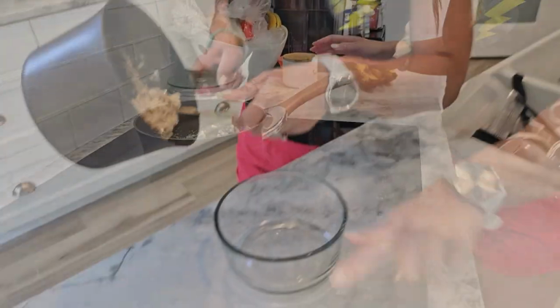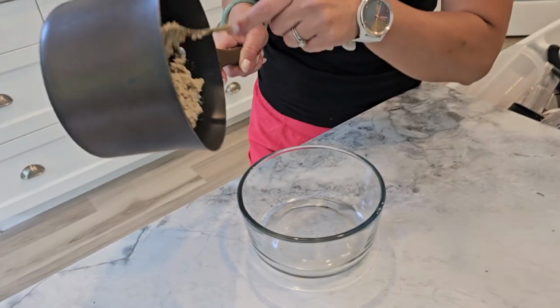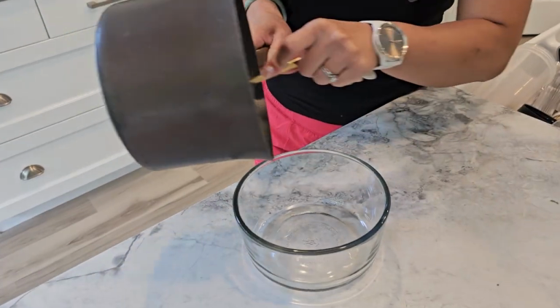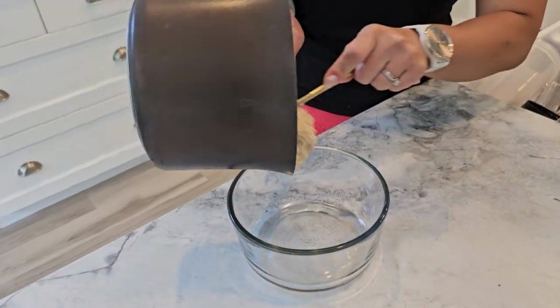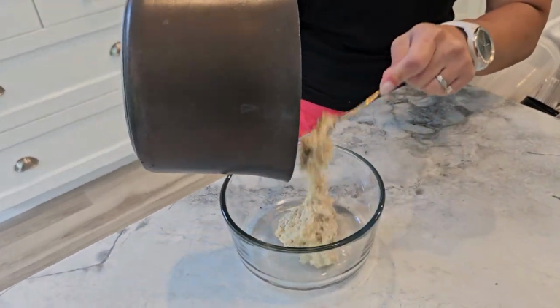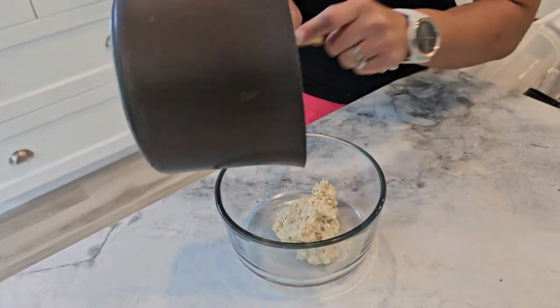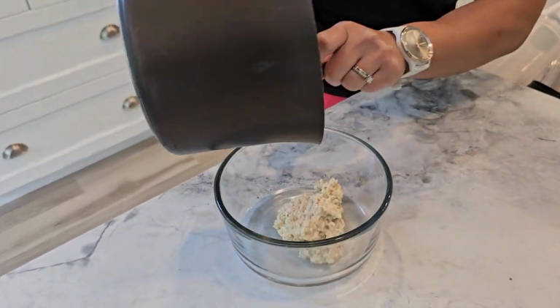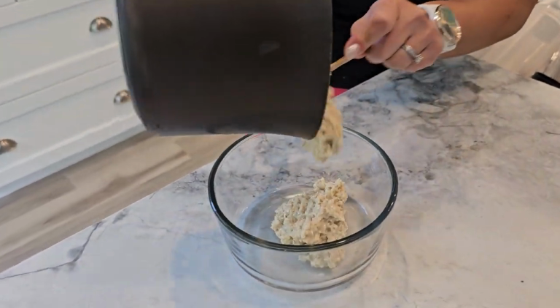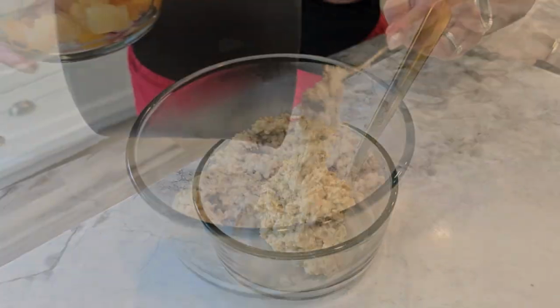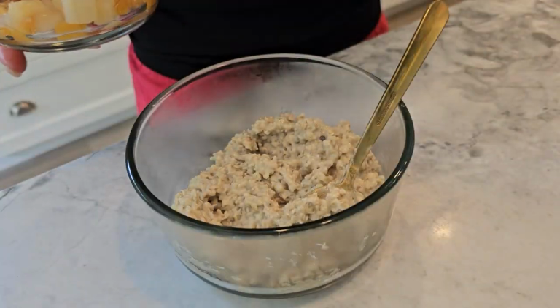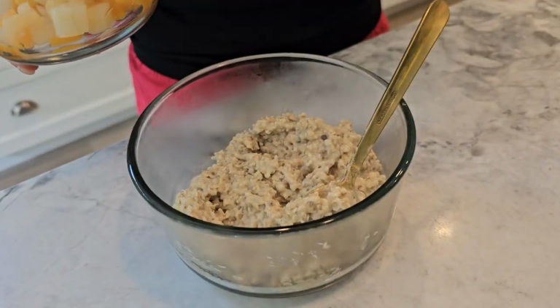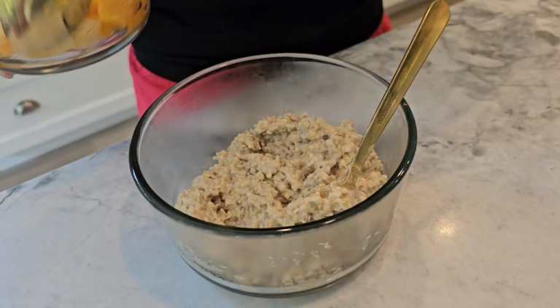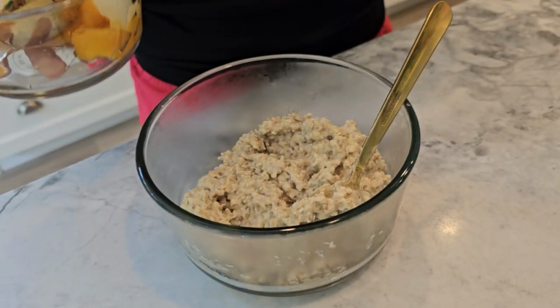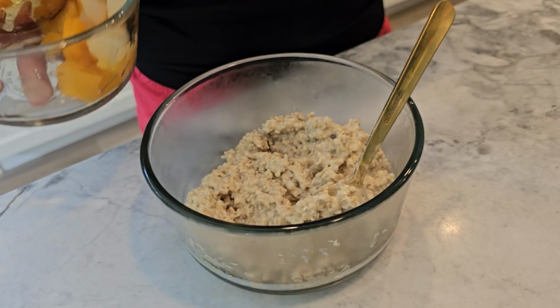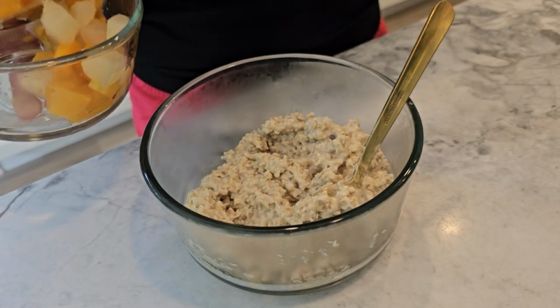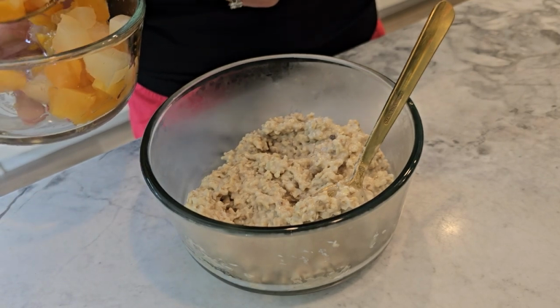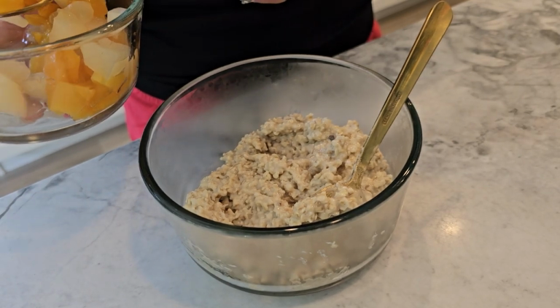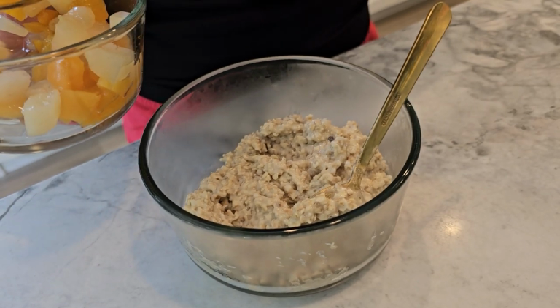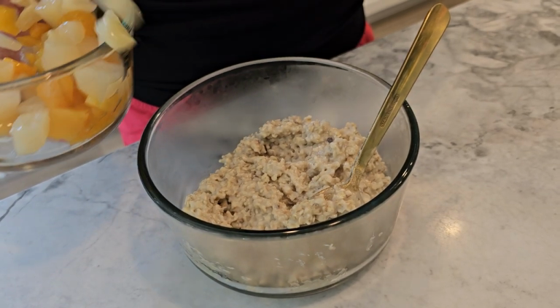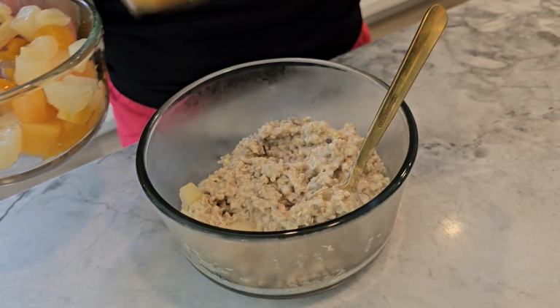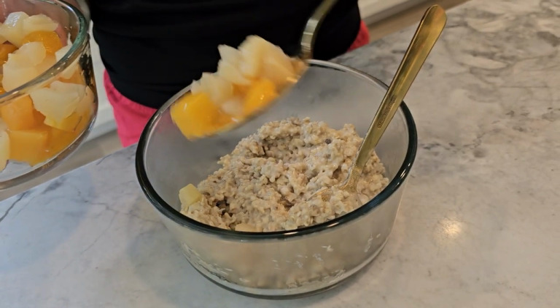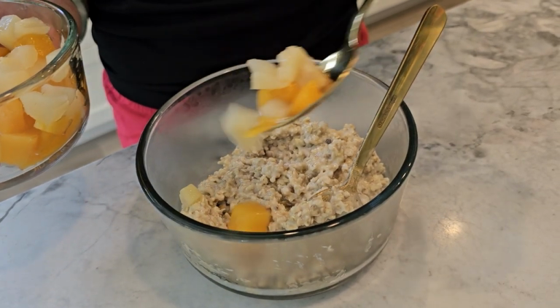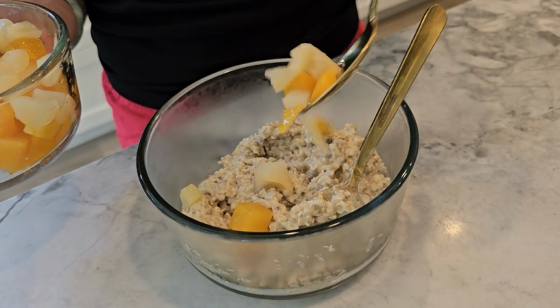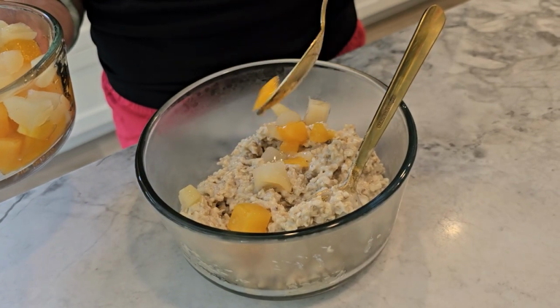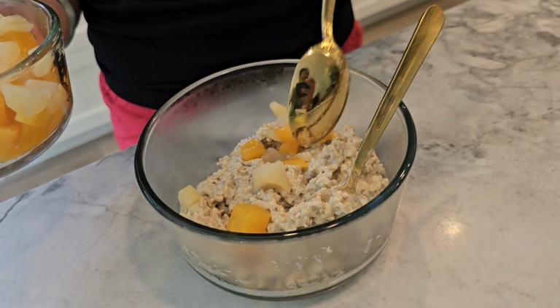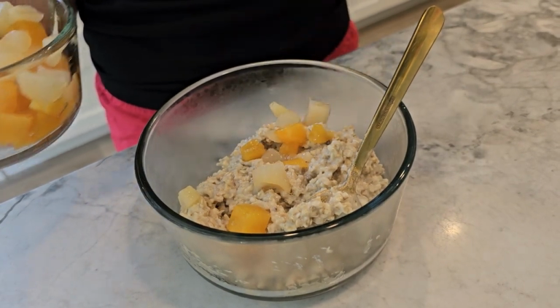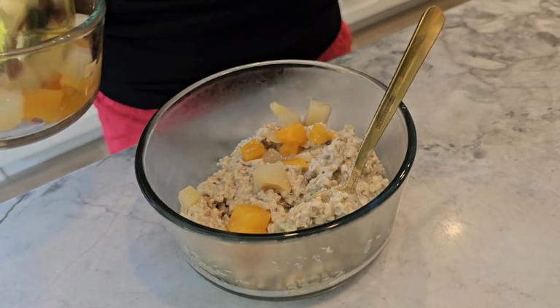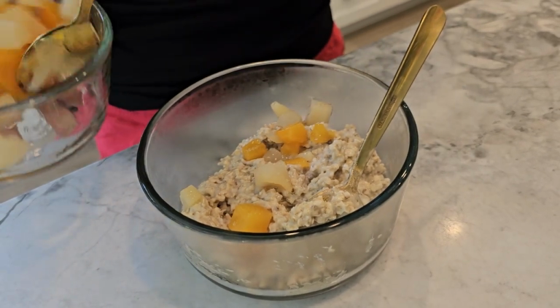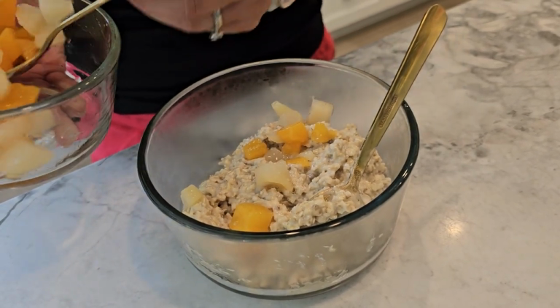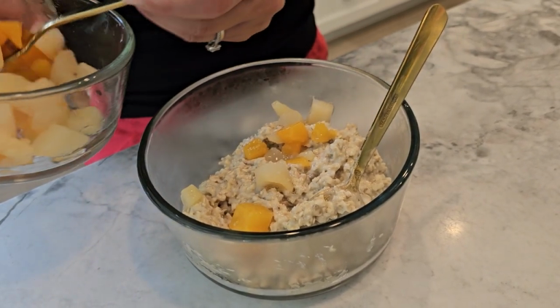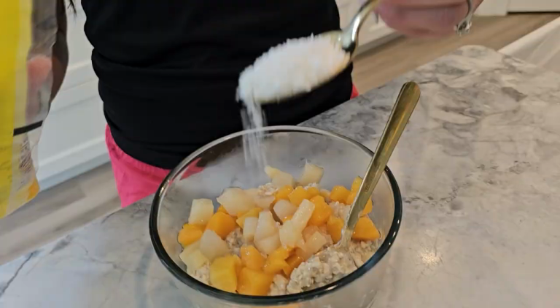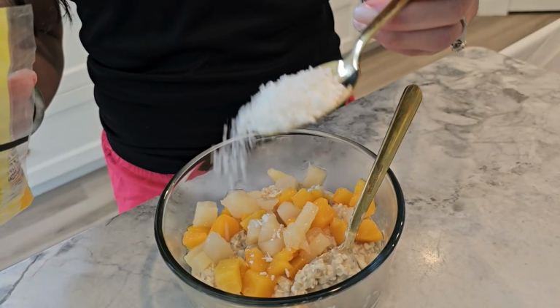Top the oatmeal with diced mango, pineapple, shredded coconut, and chia seeds. Garnish with fresh mint leaves. Serve immediately and enjoy your tropical summer breakfast.